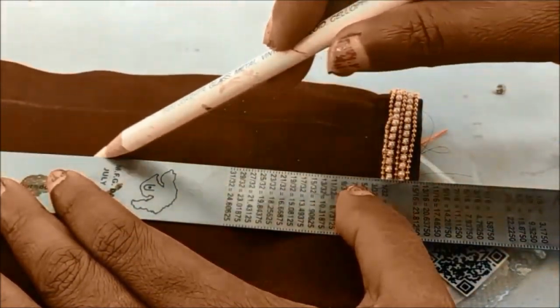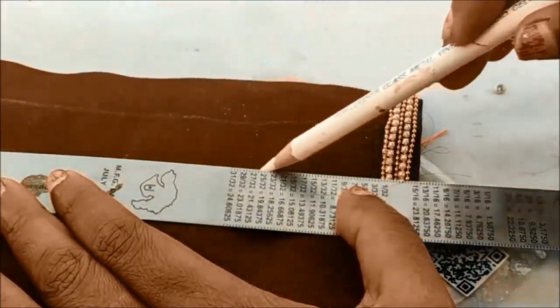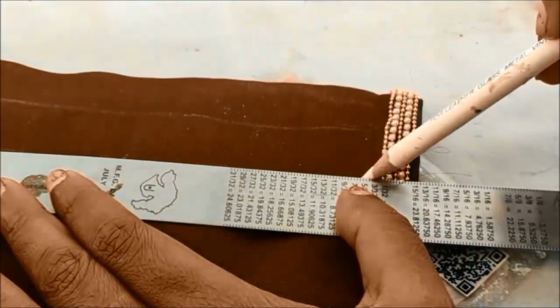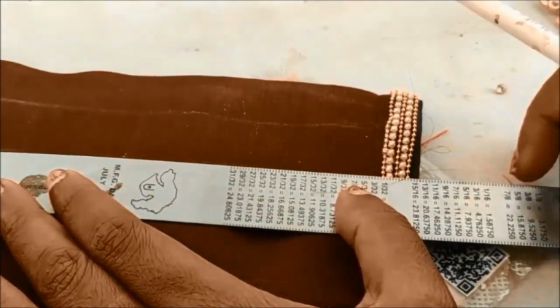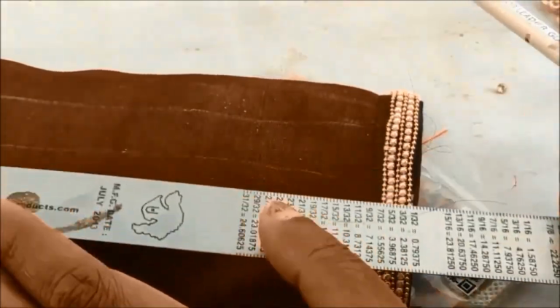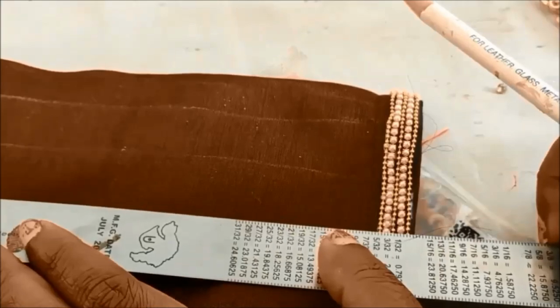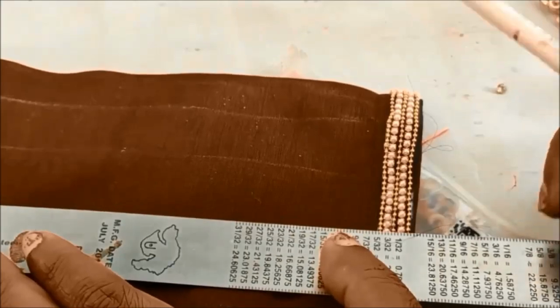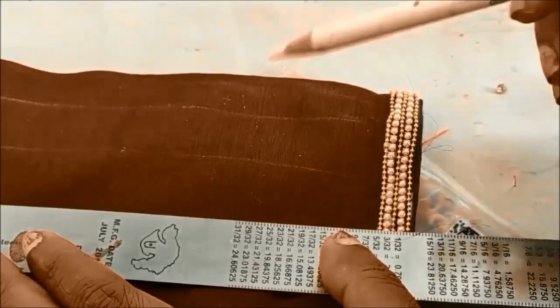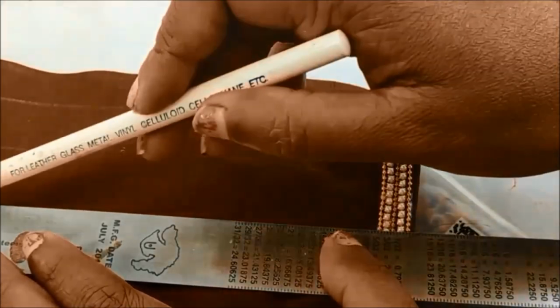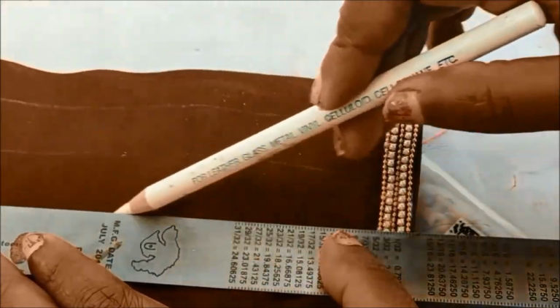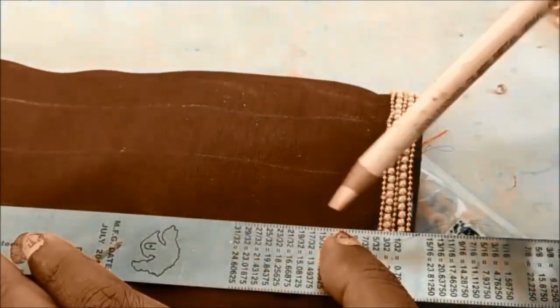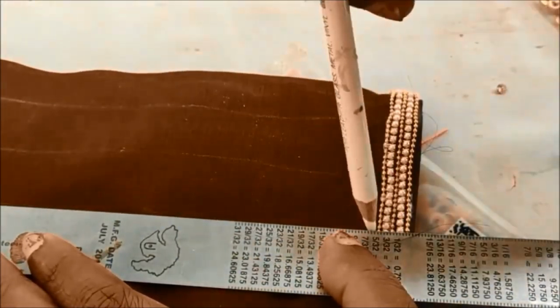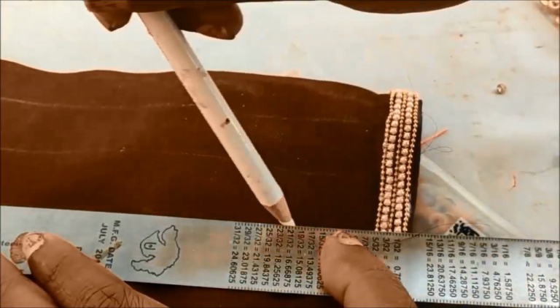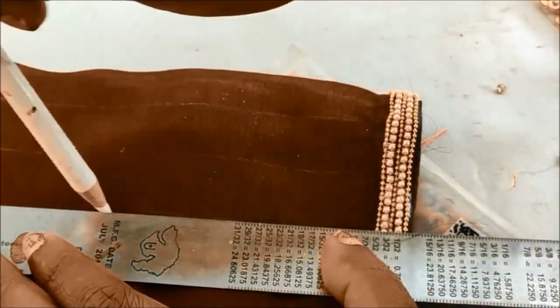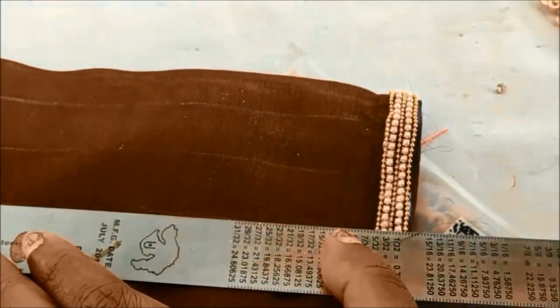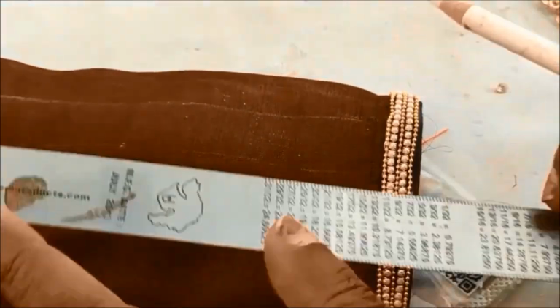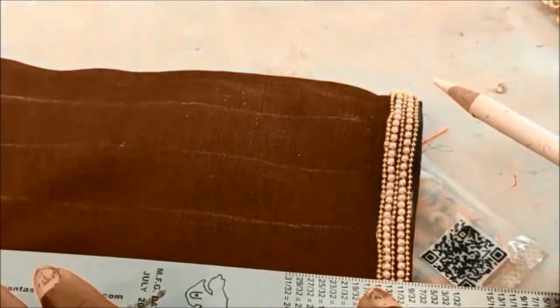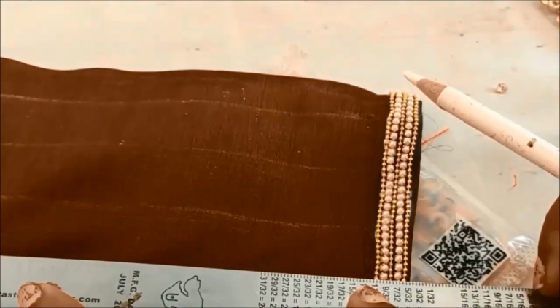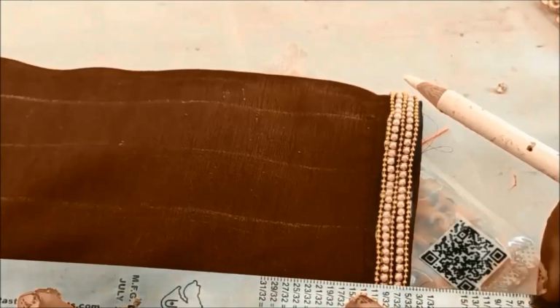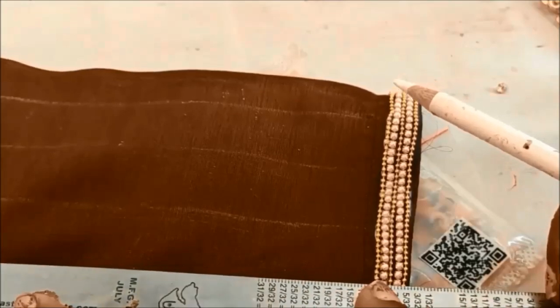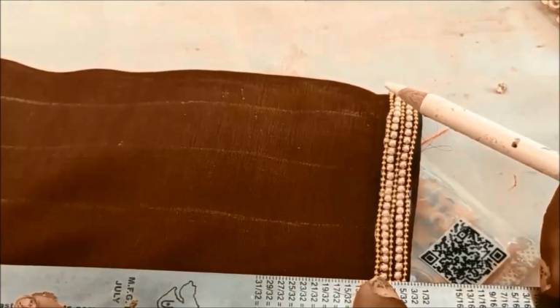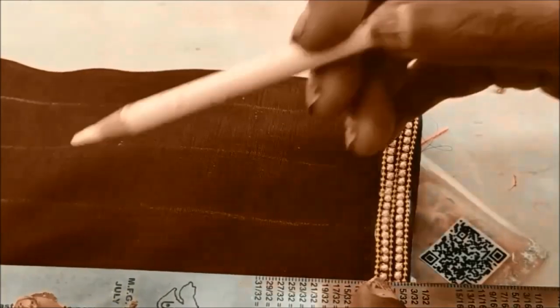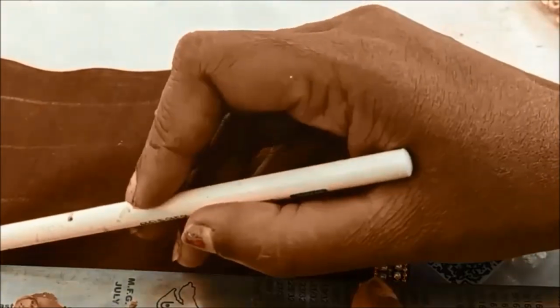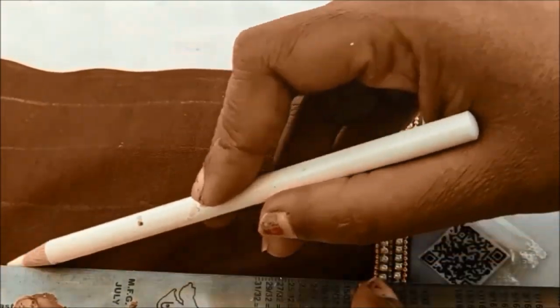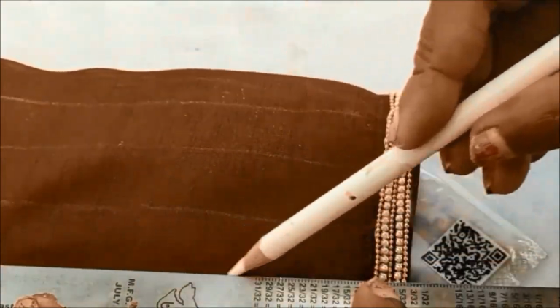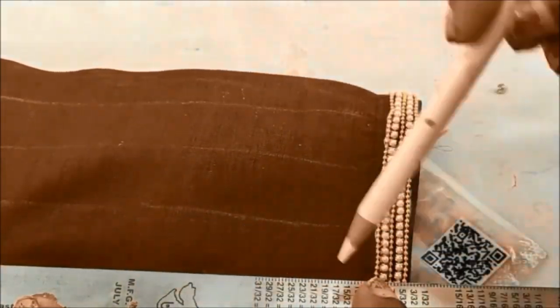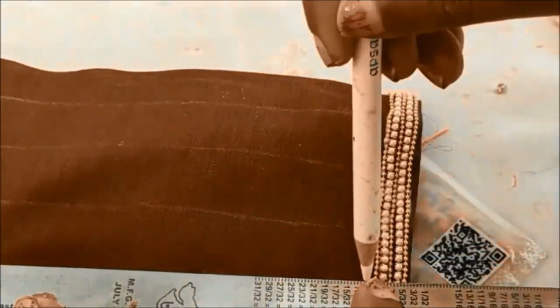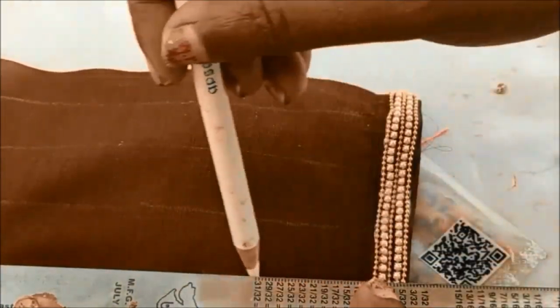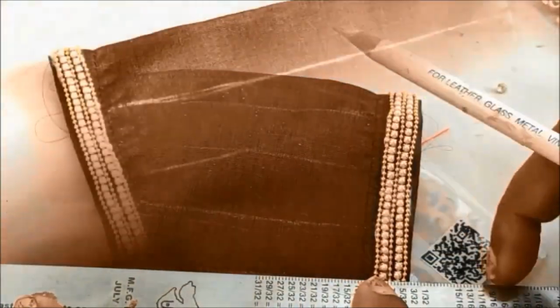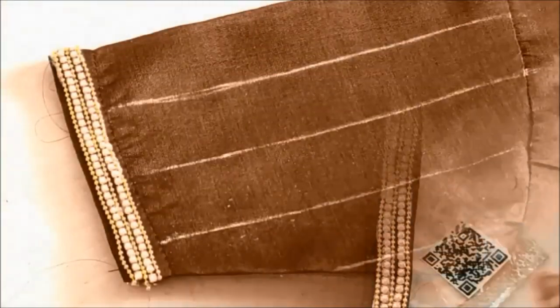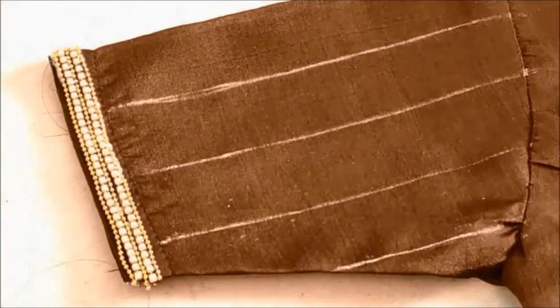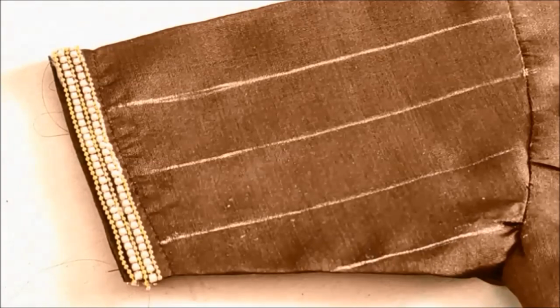For the sleeve opening, I'll be using pearl lace followed with the chain bow lace — five lines applied here to give broadness on the sleeve opening. Now I'll be giving the markings of one-inch gap lines like this.